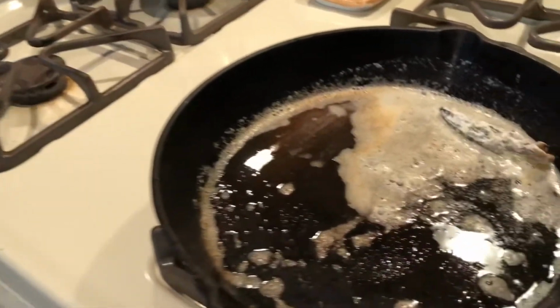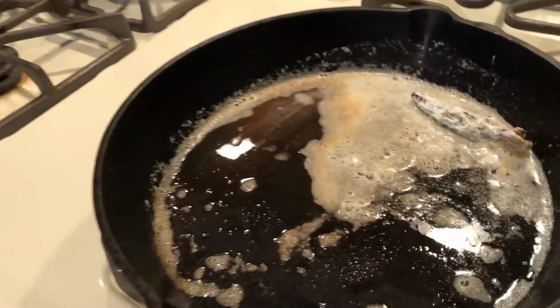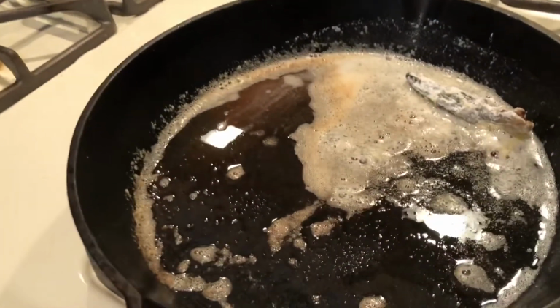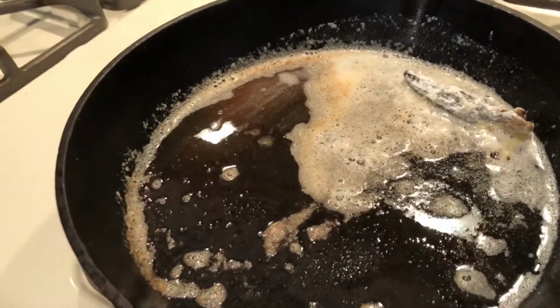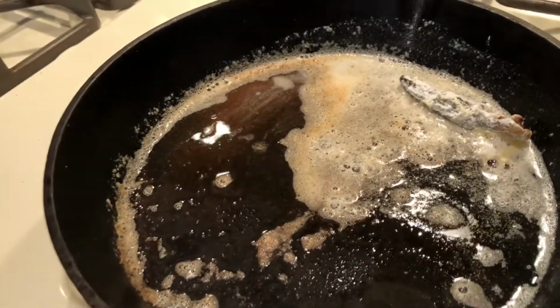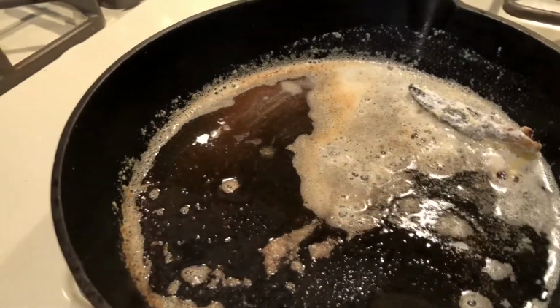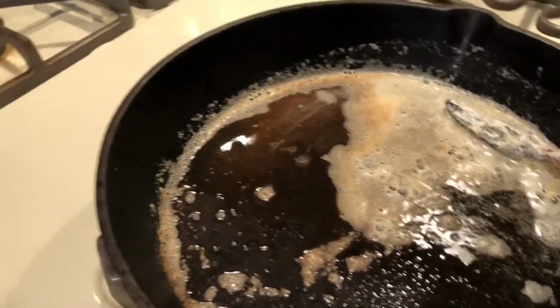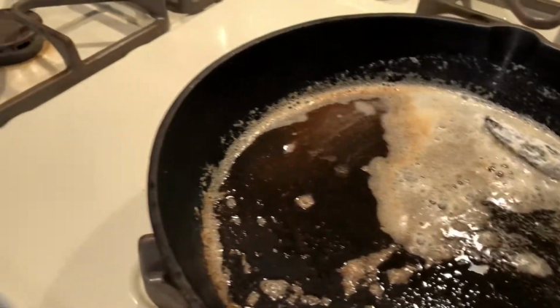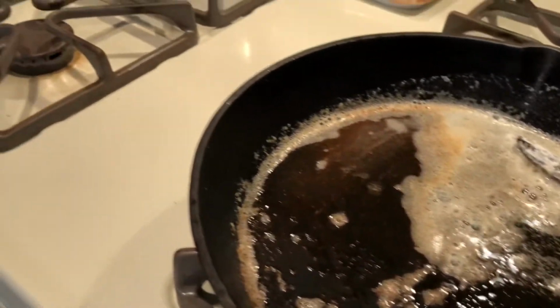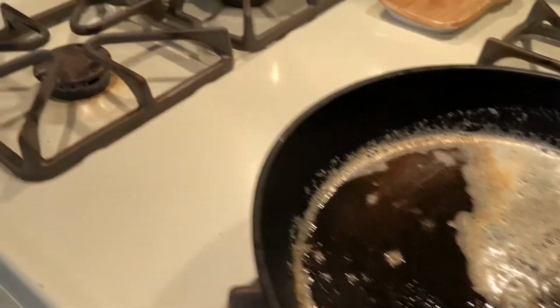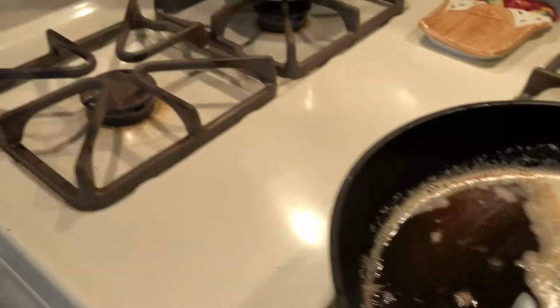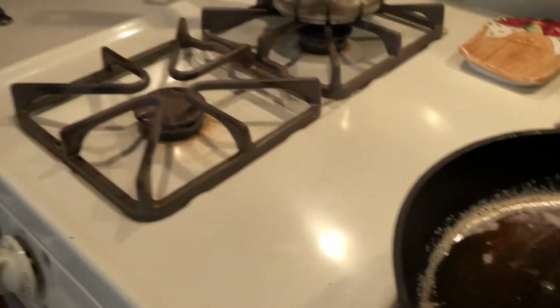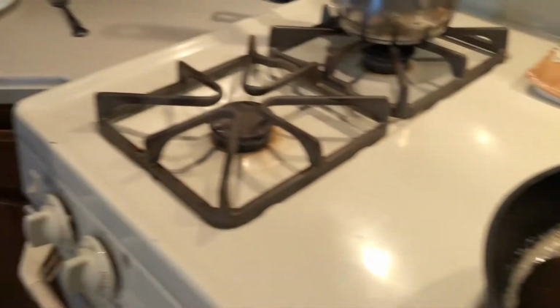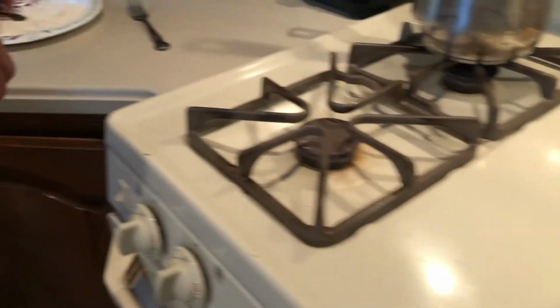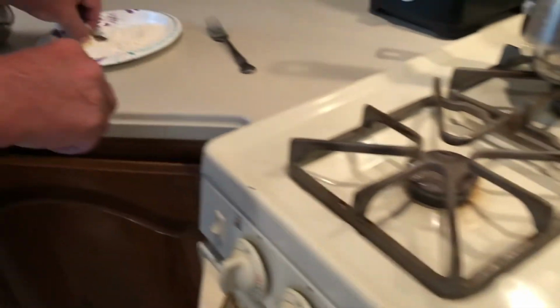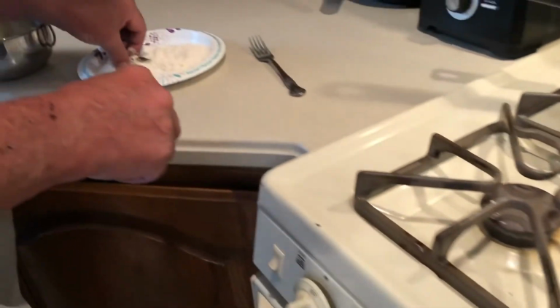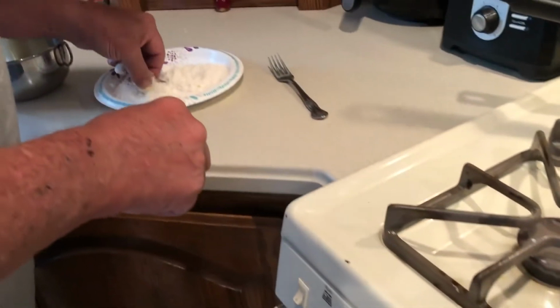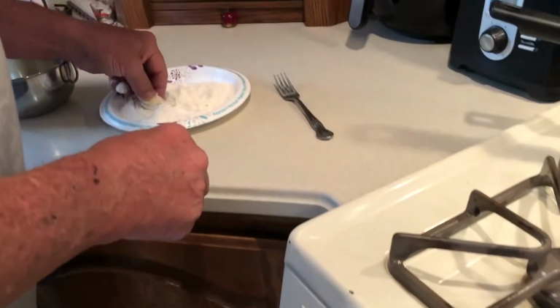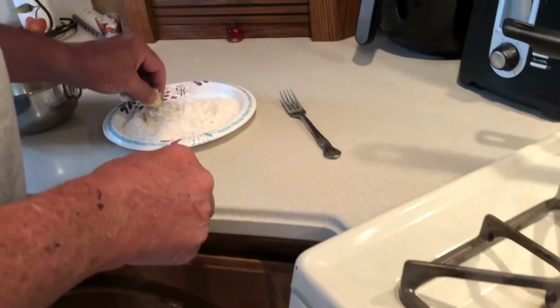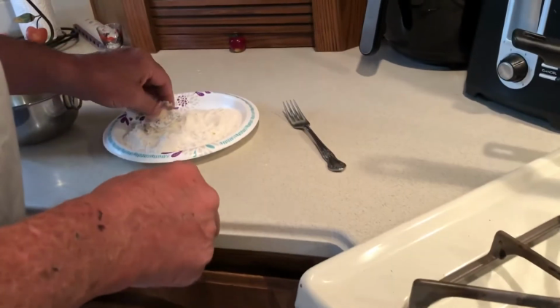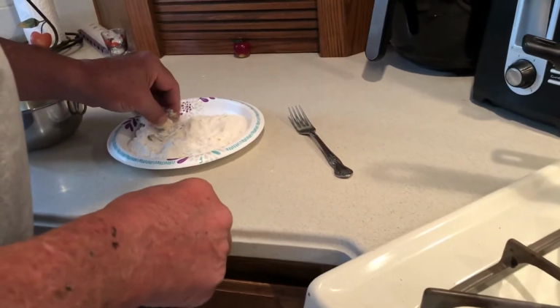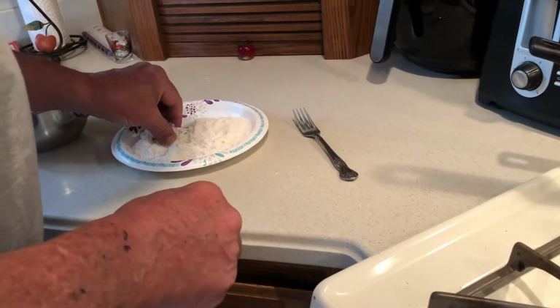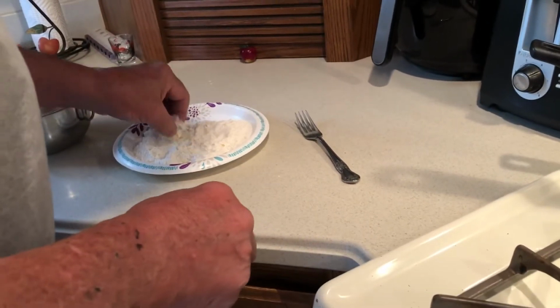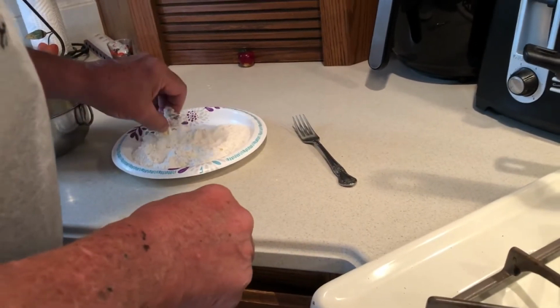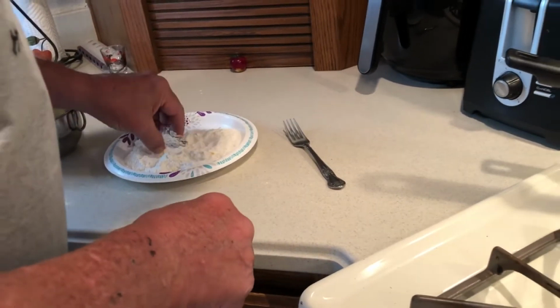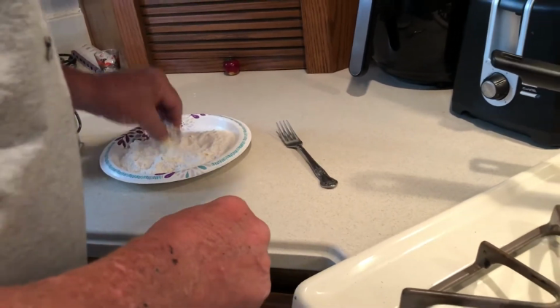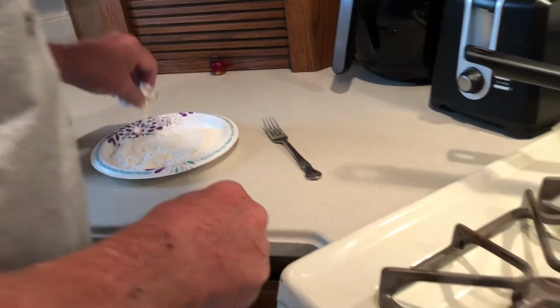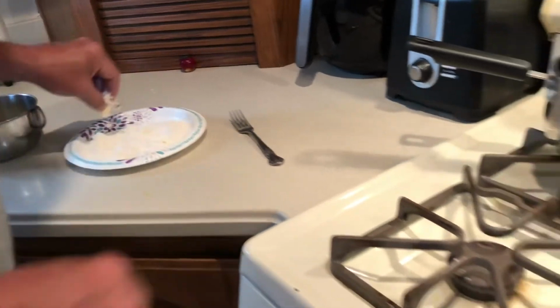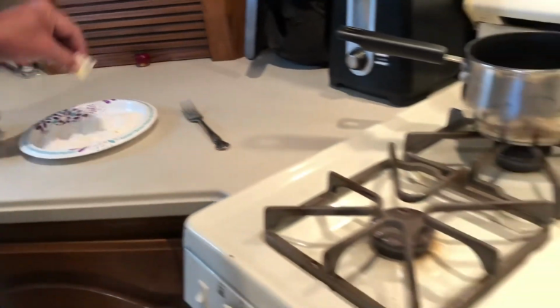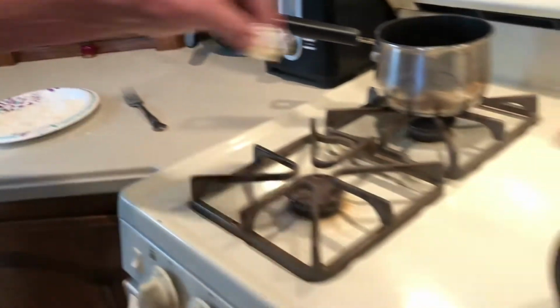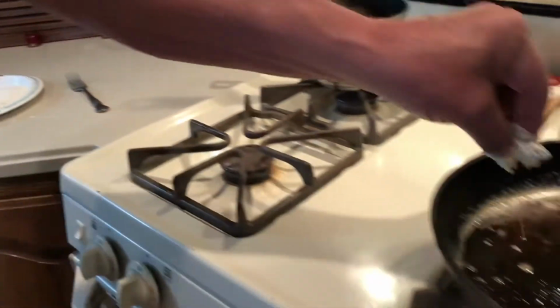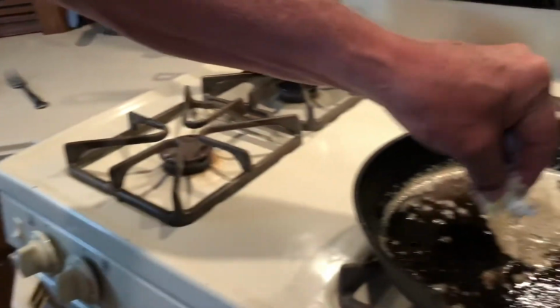This is pretty exciting you guys. So all I did was take one of the mushrooms that are patted down — he's dipping it in some egg and then he's just dipping it in the flour and just sticking it literally right into the pan.